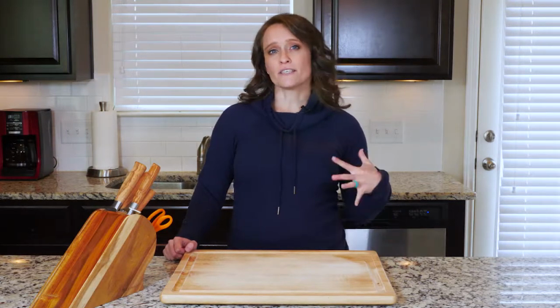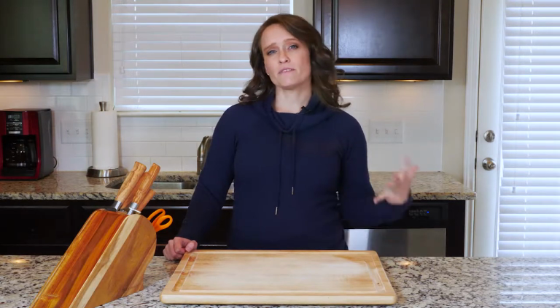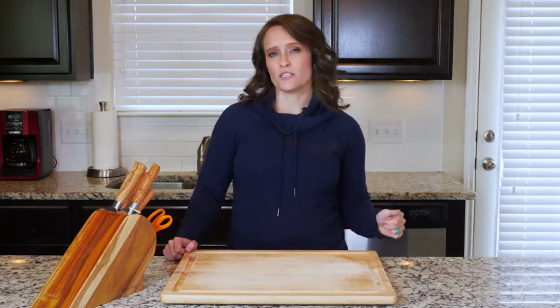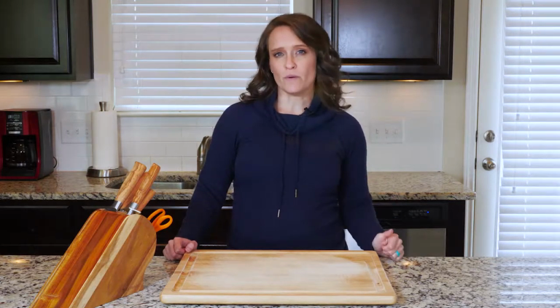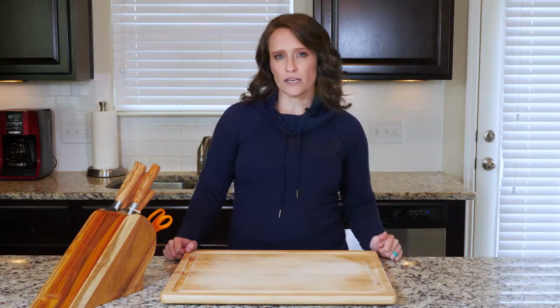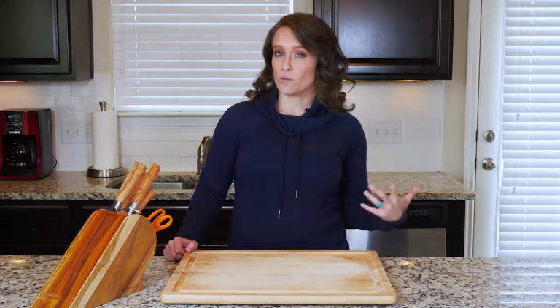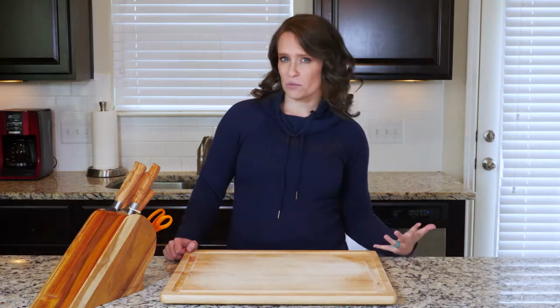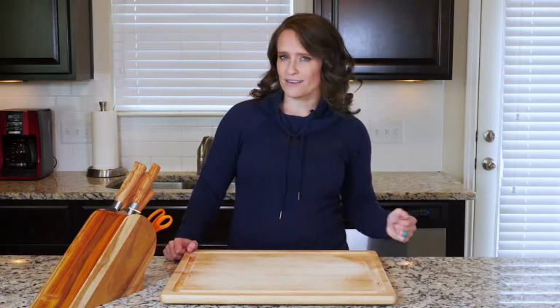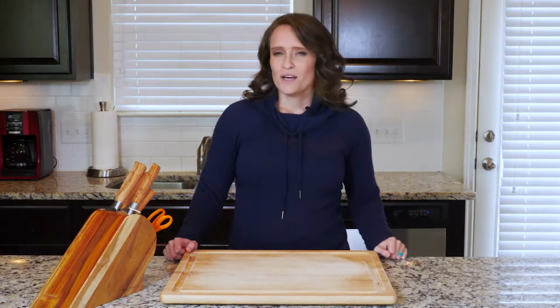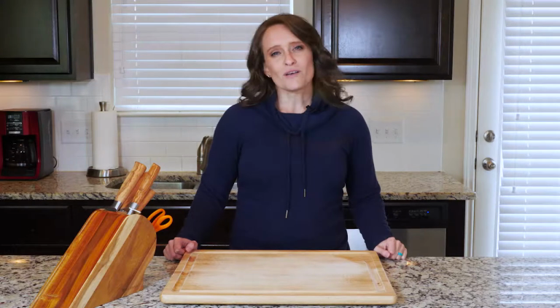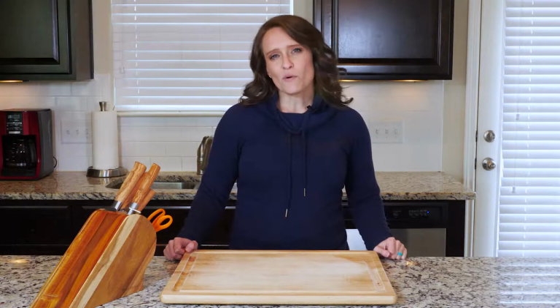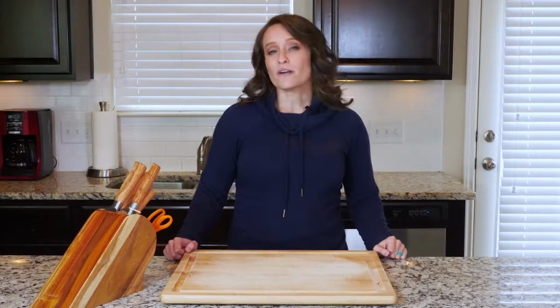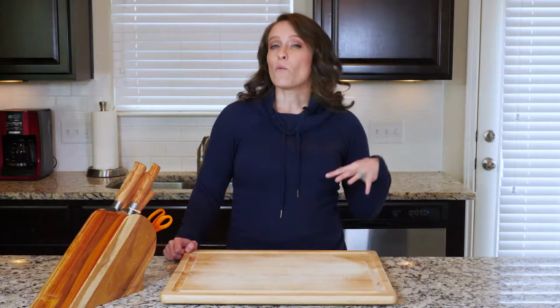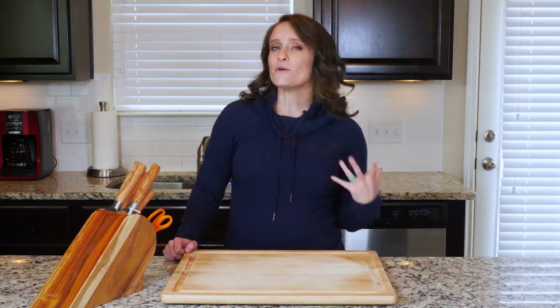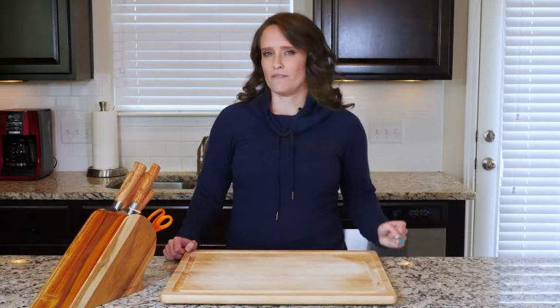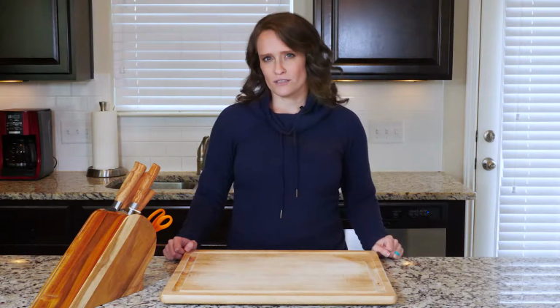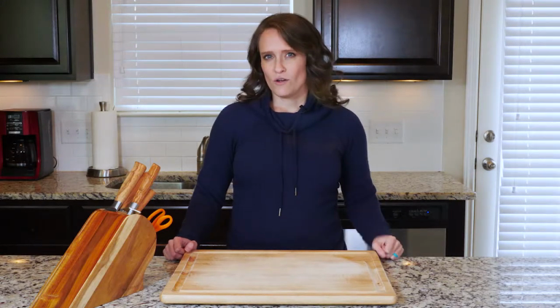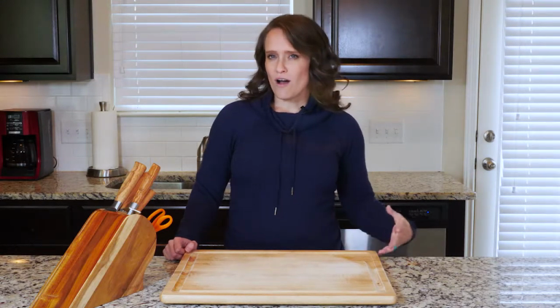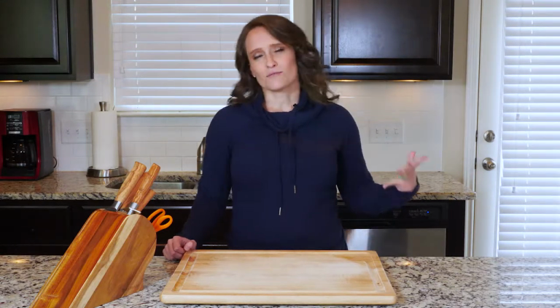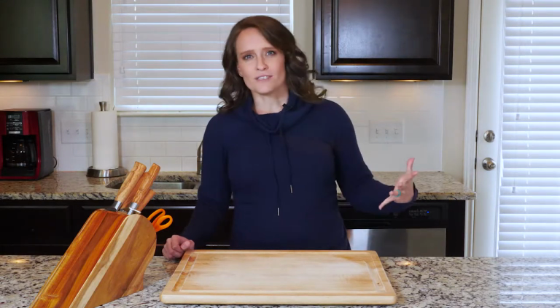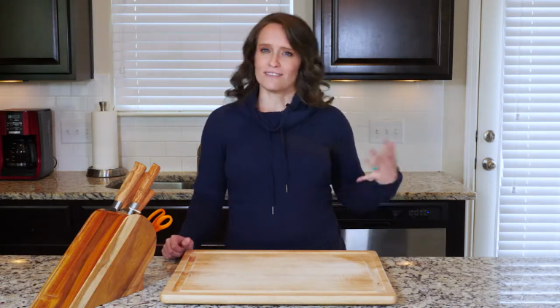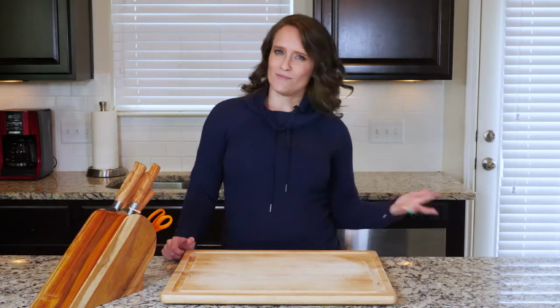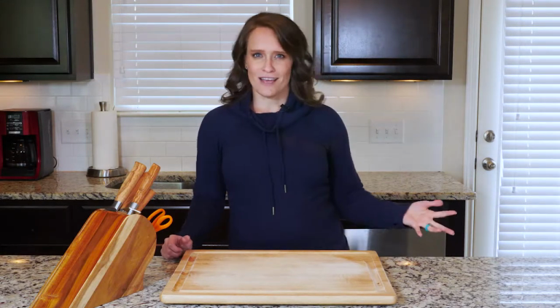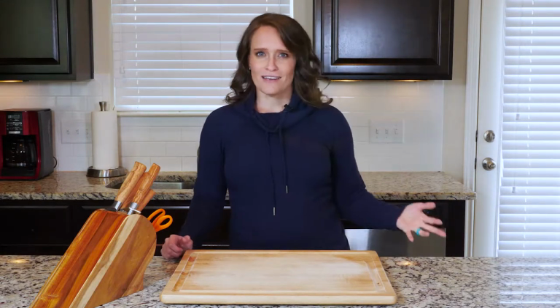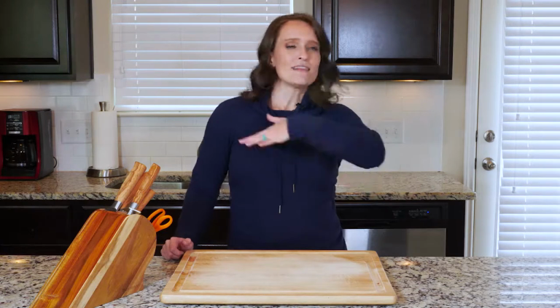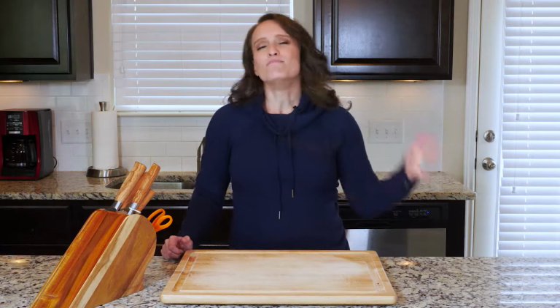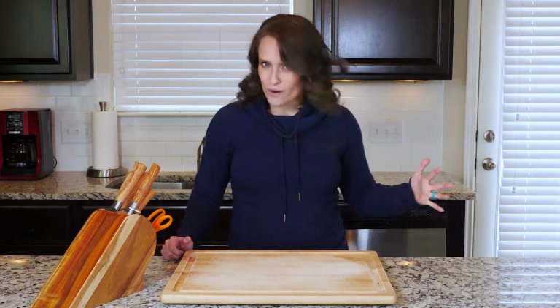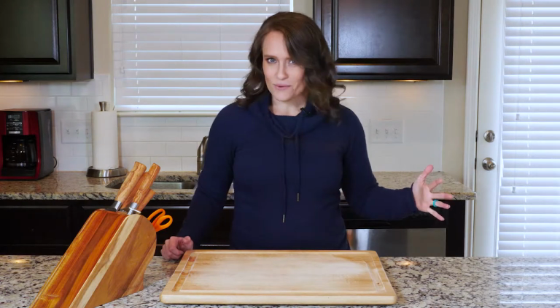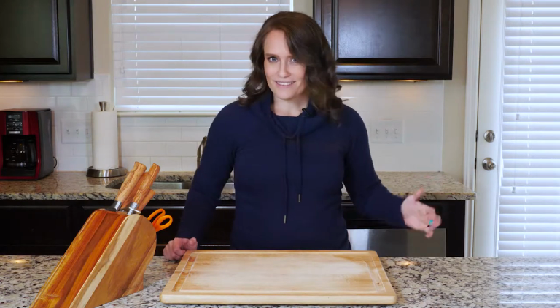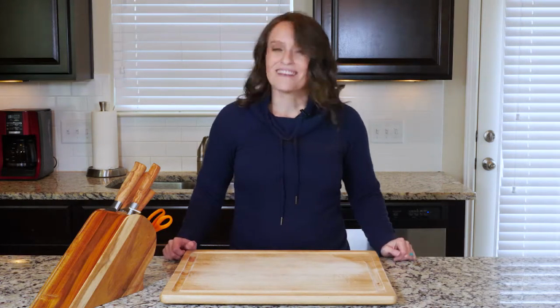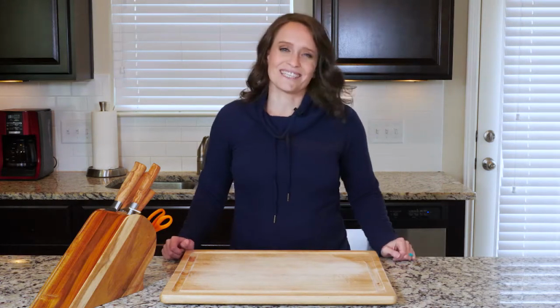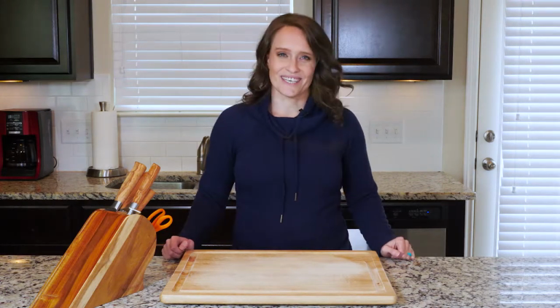We talked before about varying the types of veggies that you eat and which part of the plant, but it's also important to vary the way you eat the veggies — raw, roasted, steamed, sautéed. Eat them as many ways as you can. Let's get cooking.